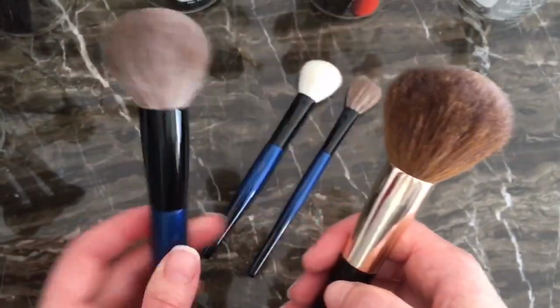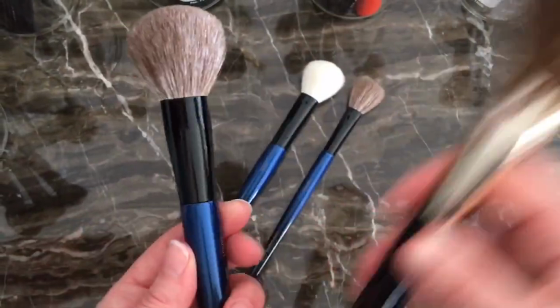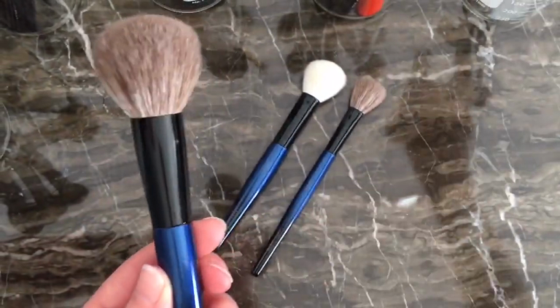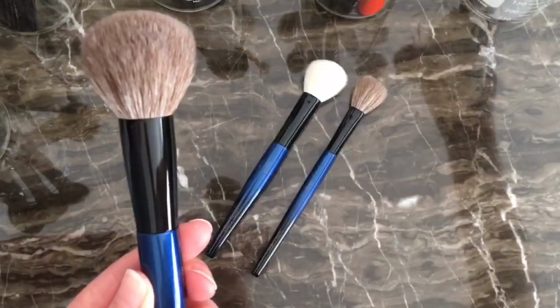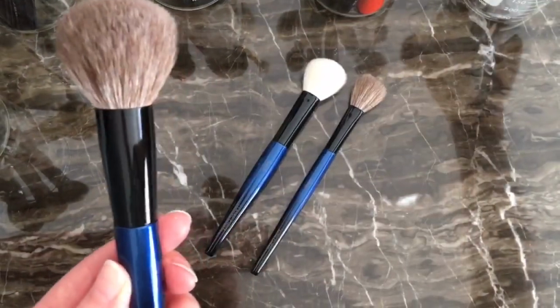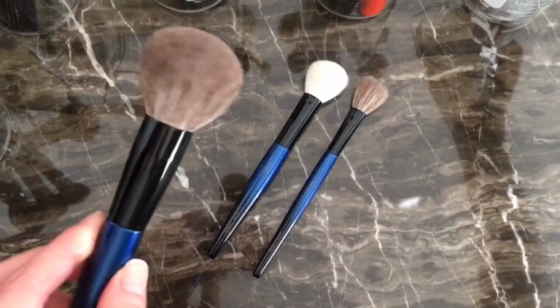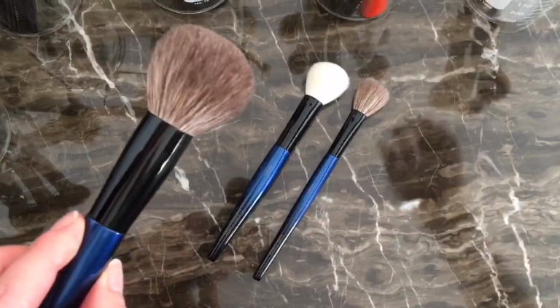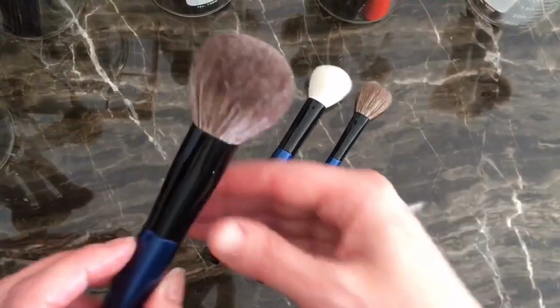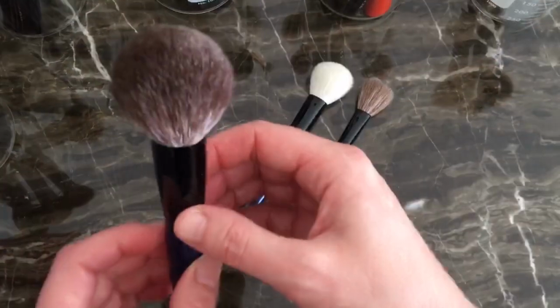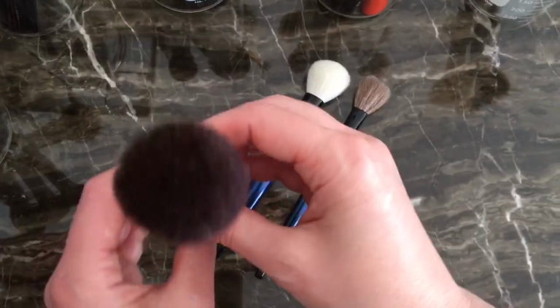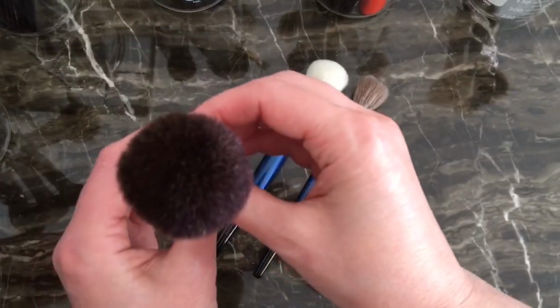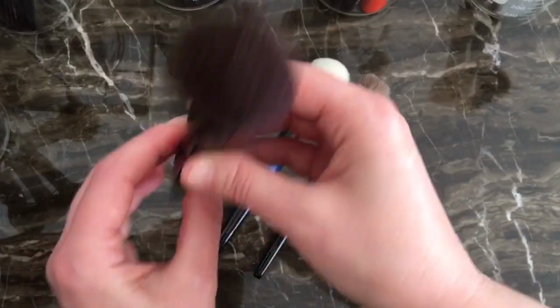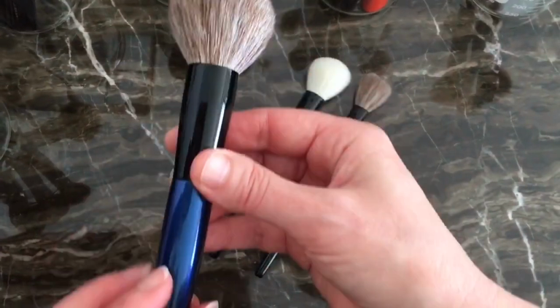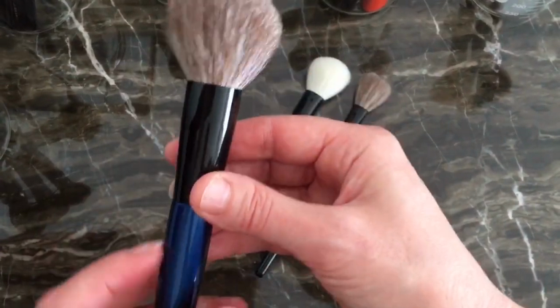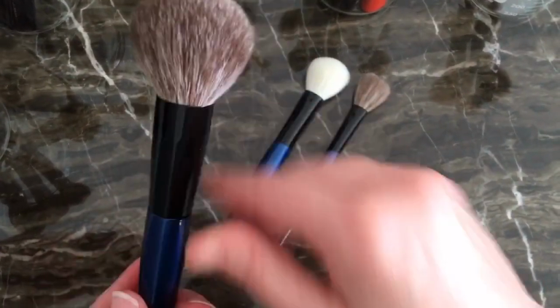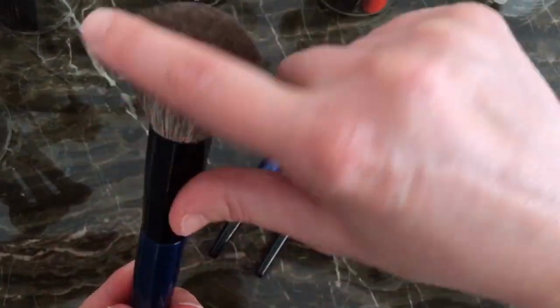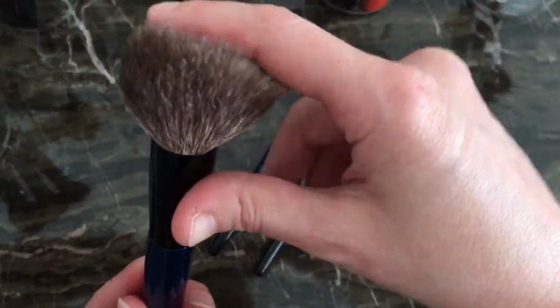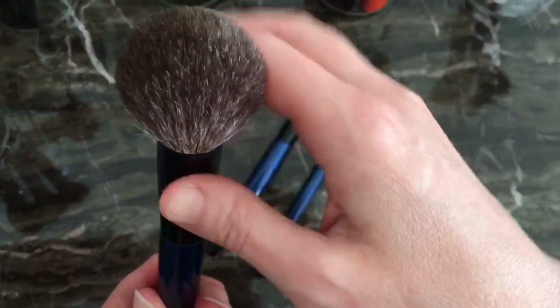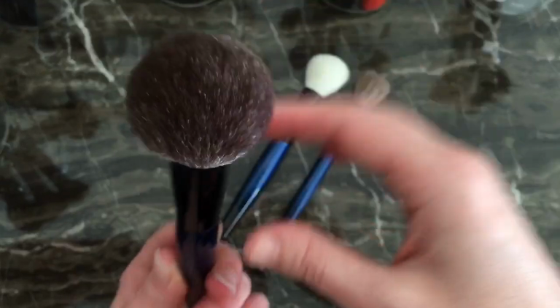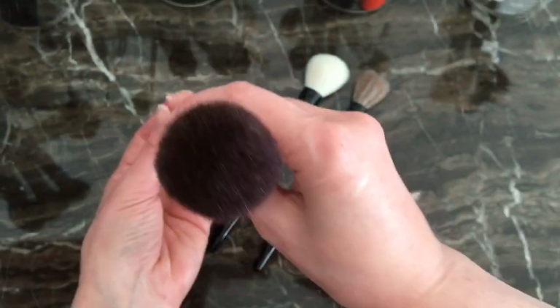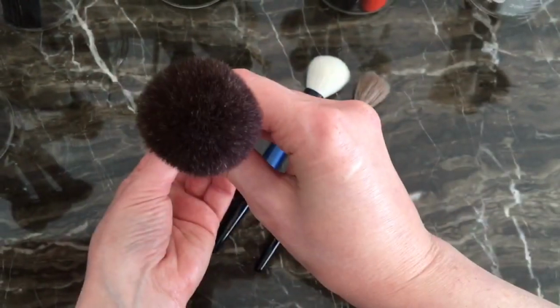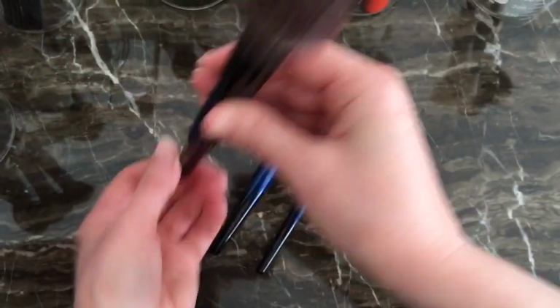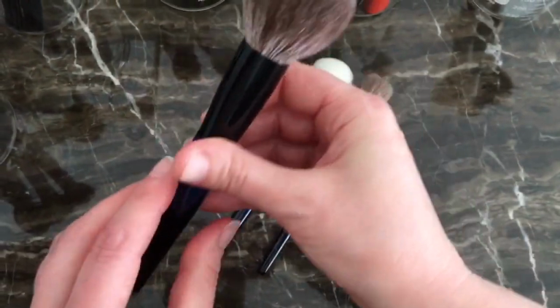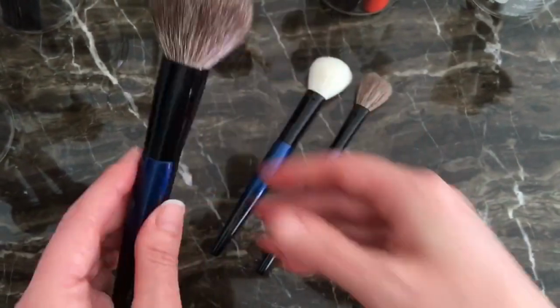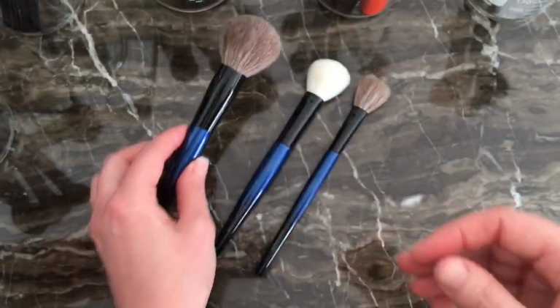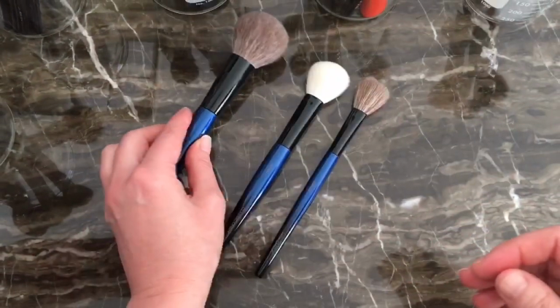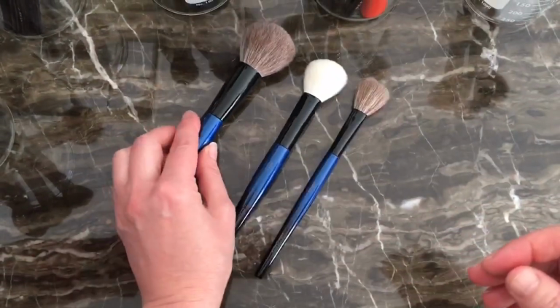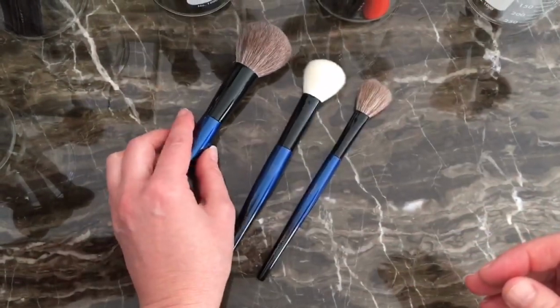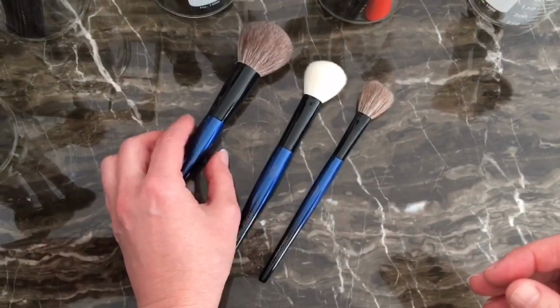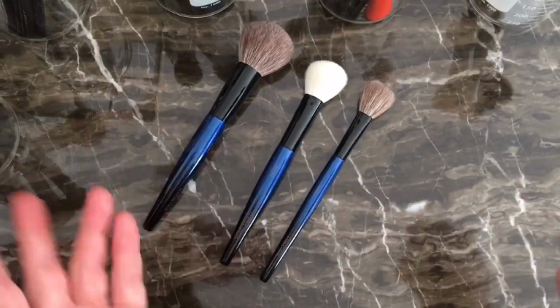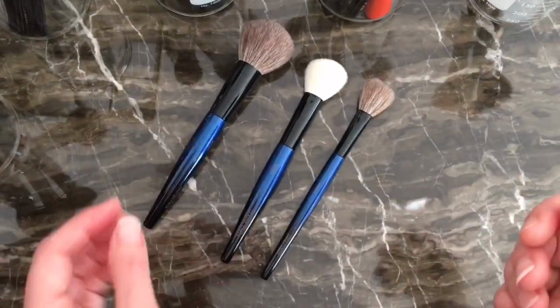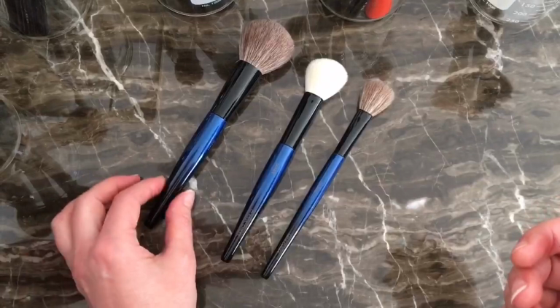This is a completely round ferule, round everything, domed — good for buffing, and it says it's good for bronzer.